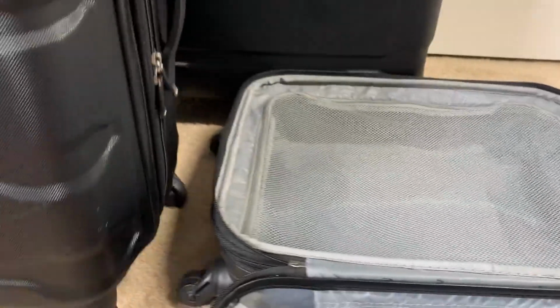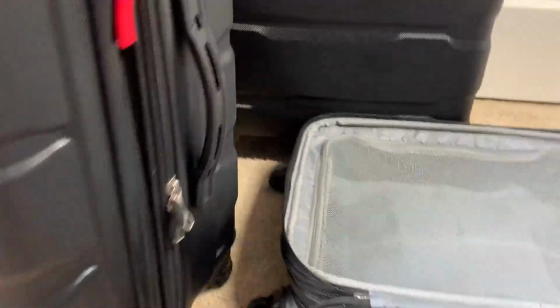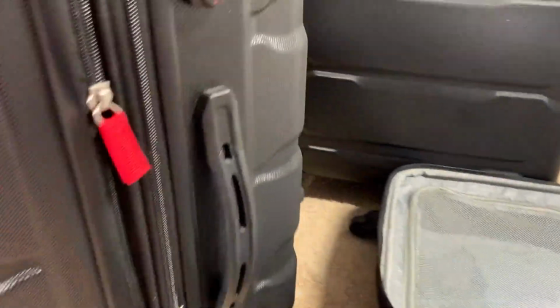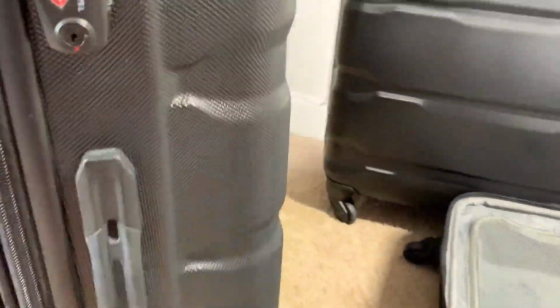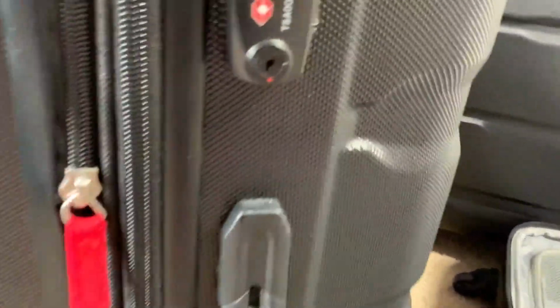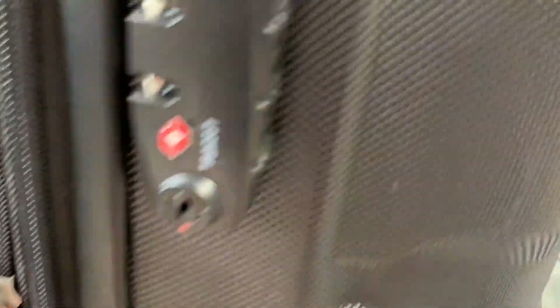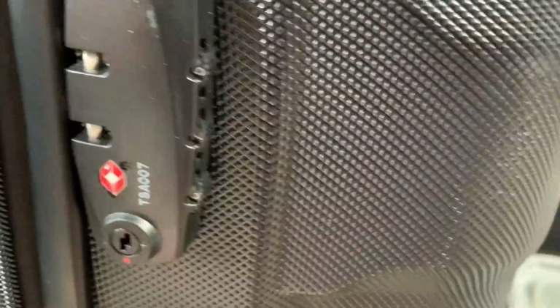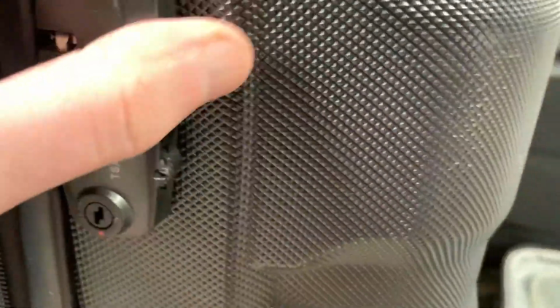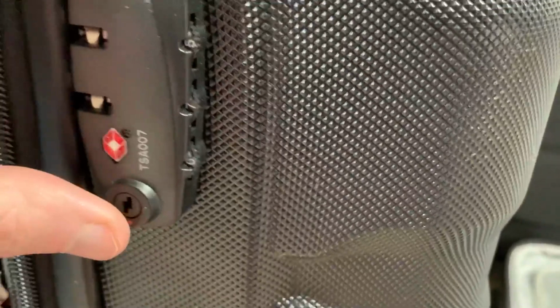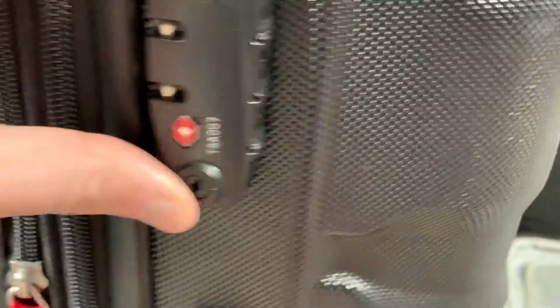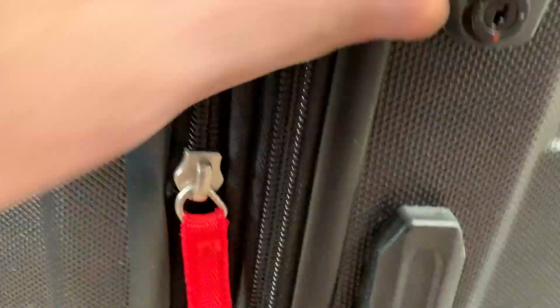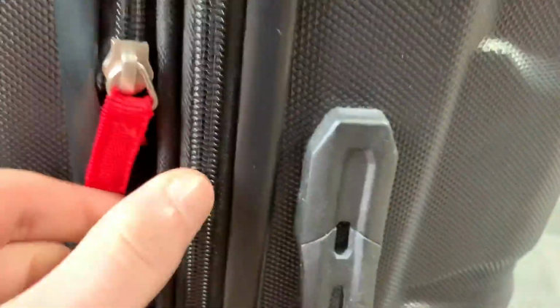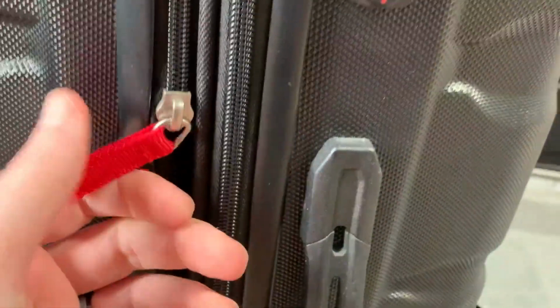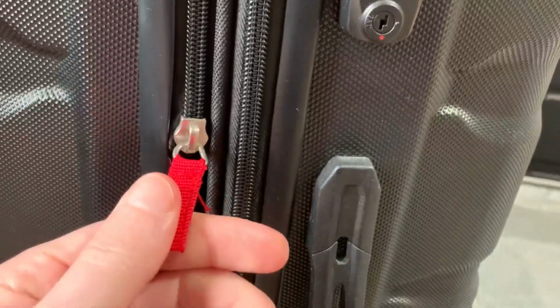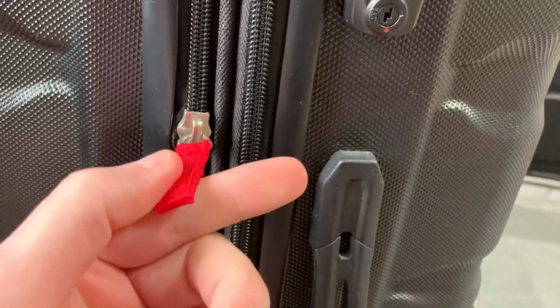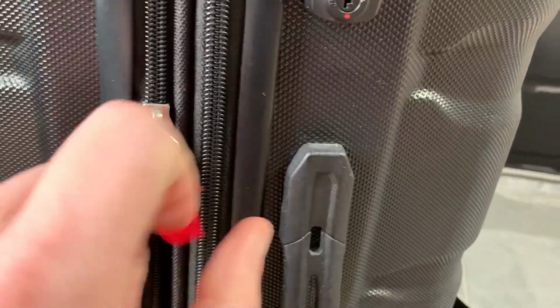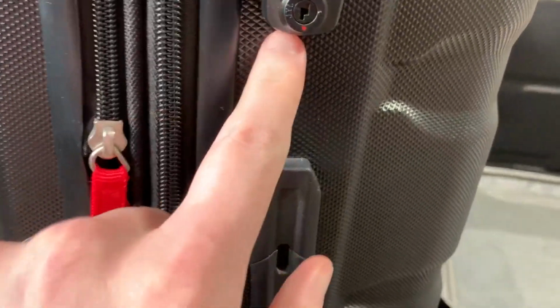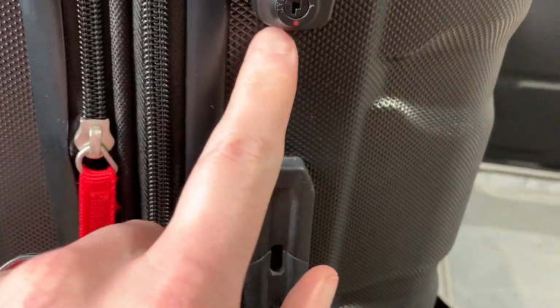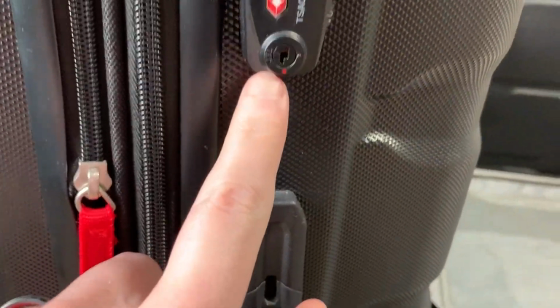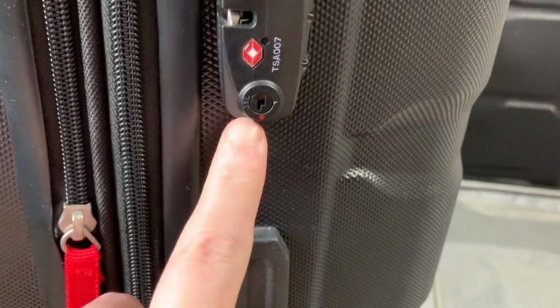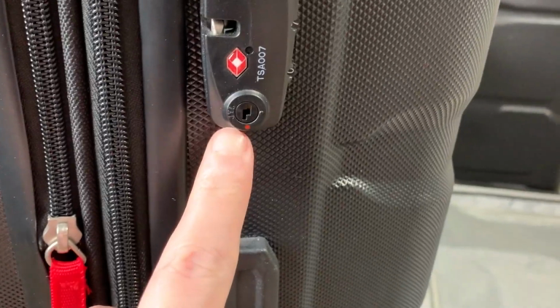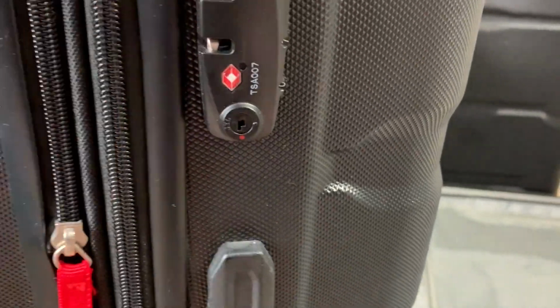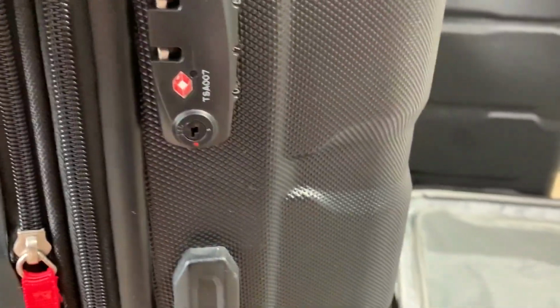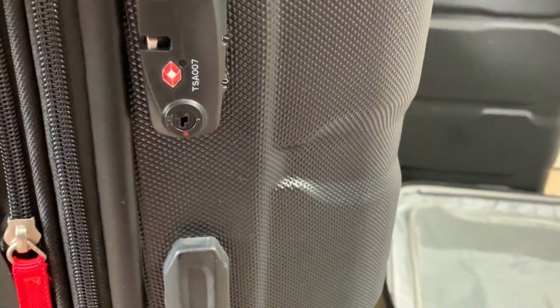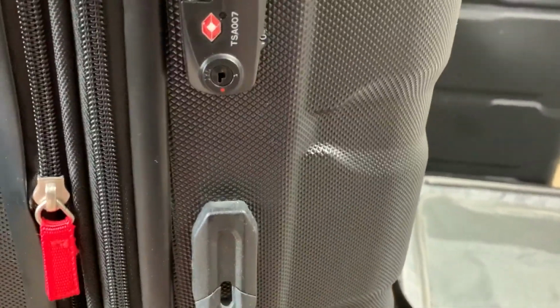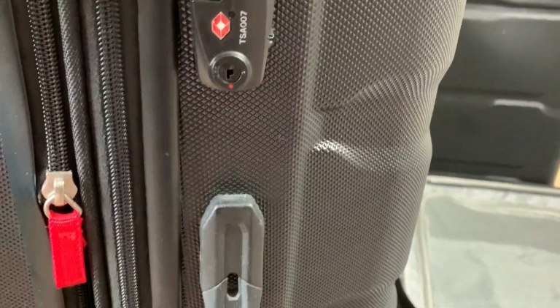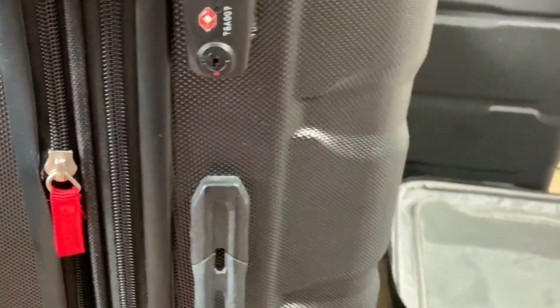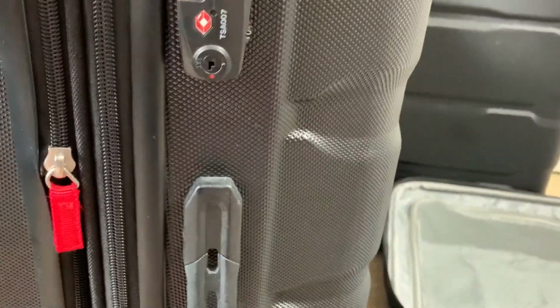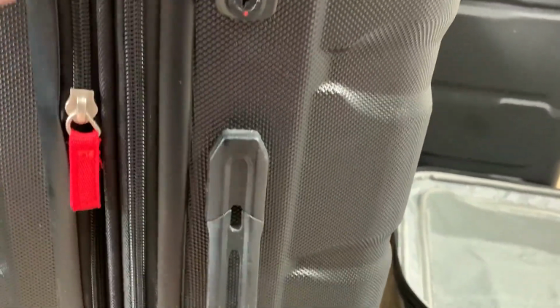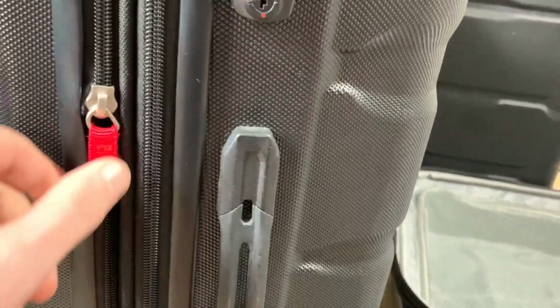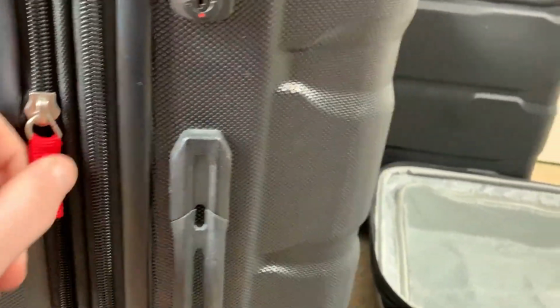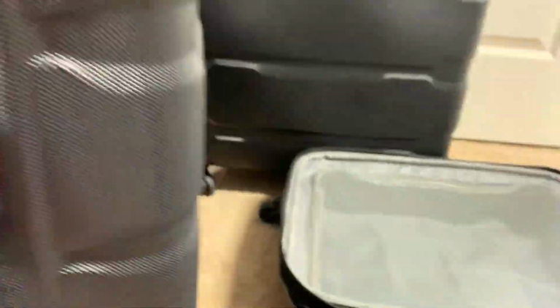On the side you have the combination lock so you can lock it. This red tag means it's TSA approved, so they'll be able to use their universal key to get in. You can always lock your luggage and be sure that TSA will still have access.